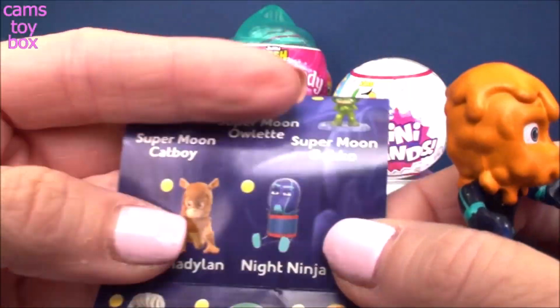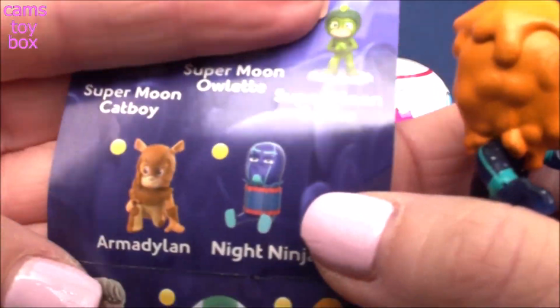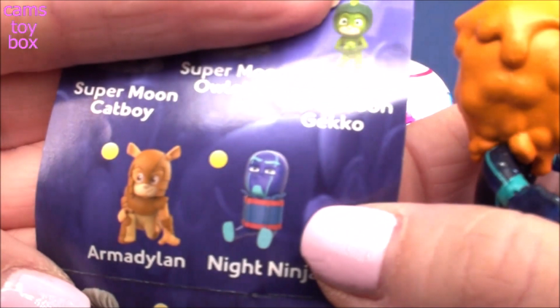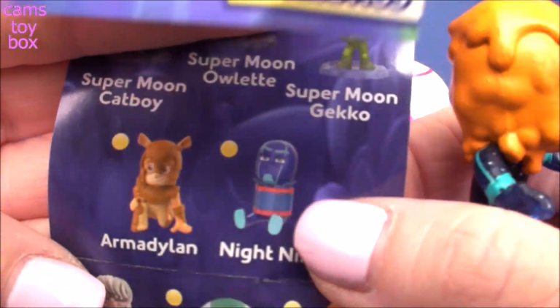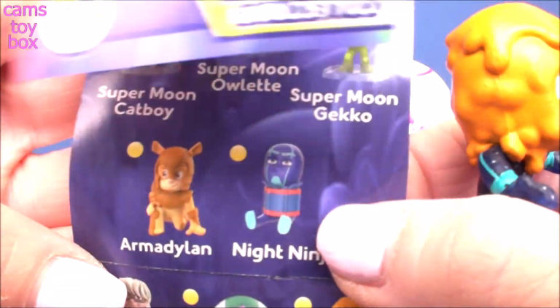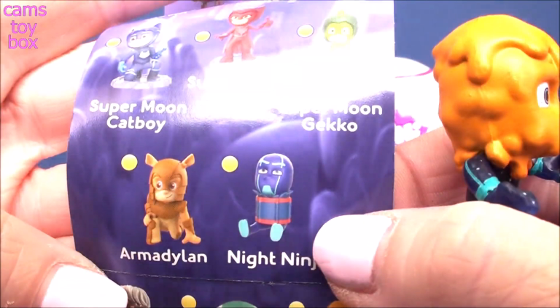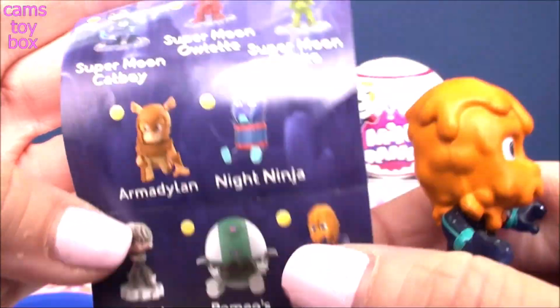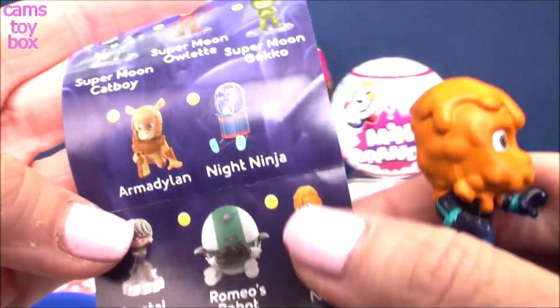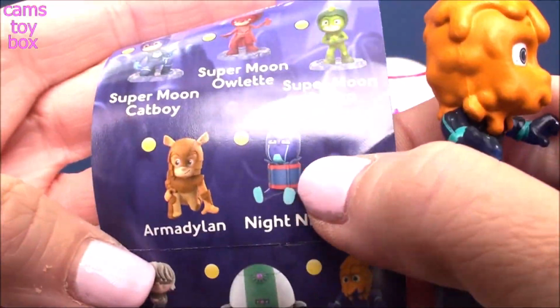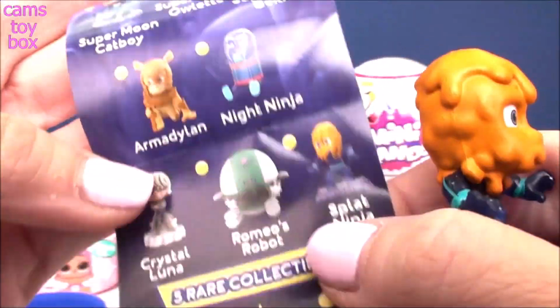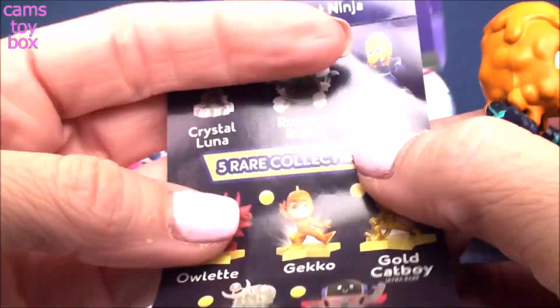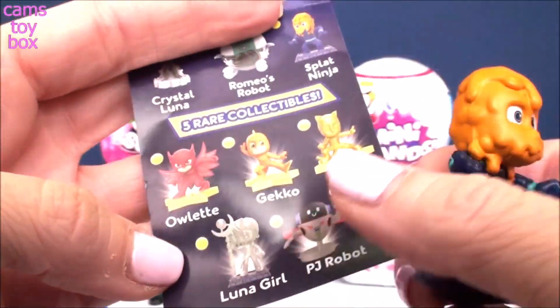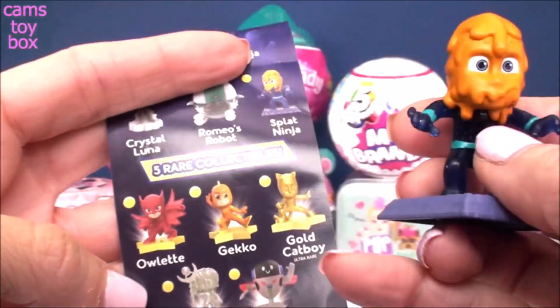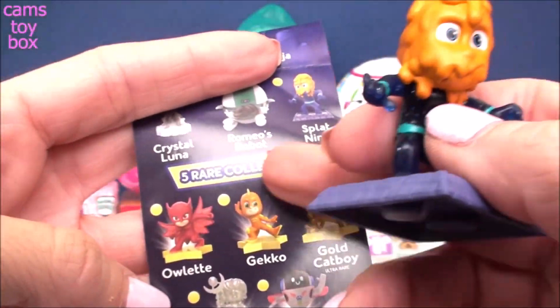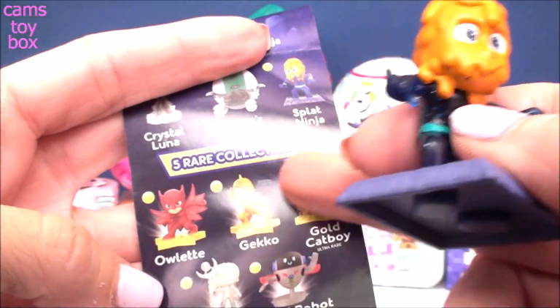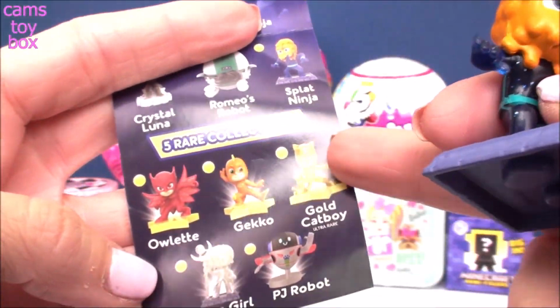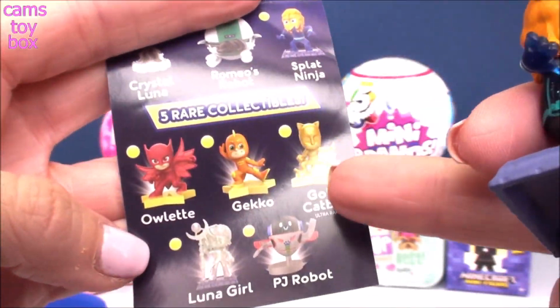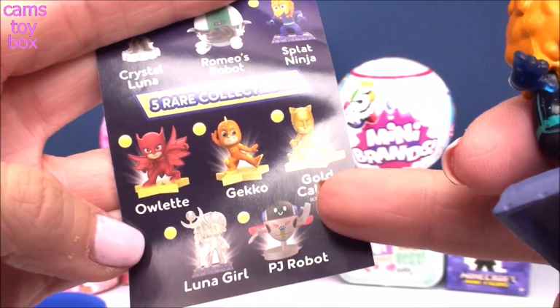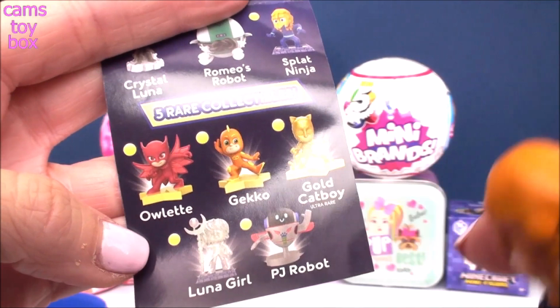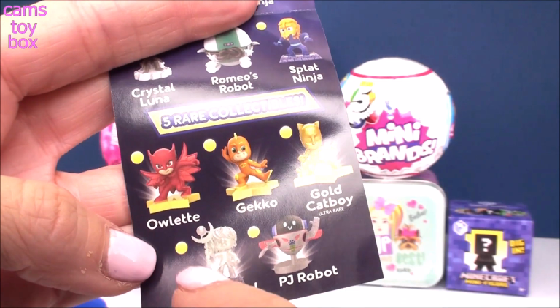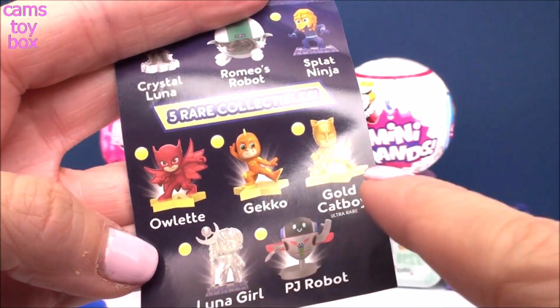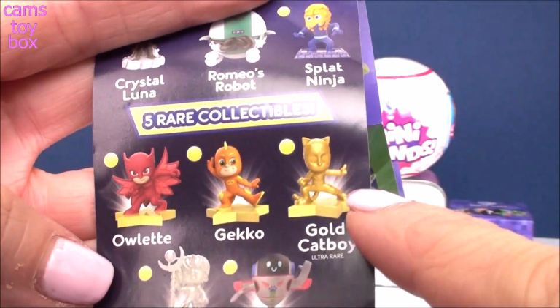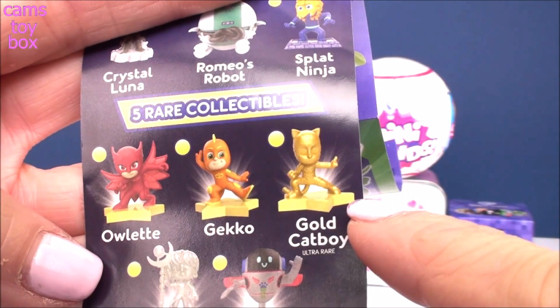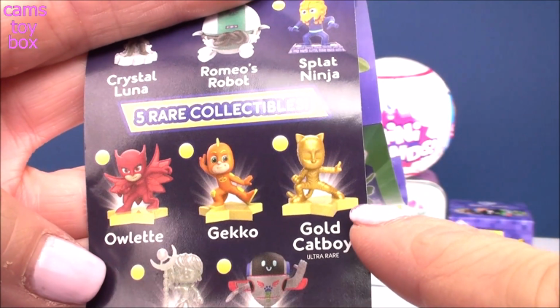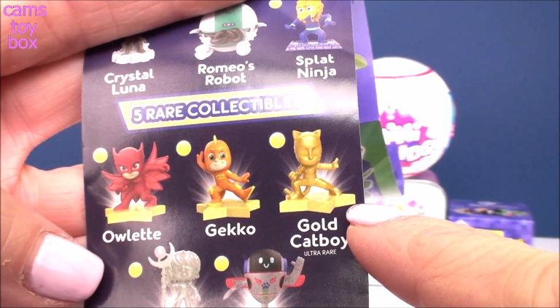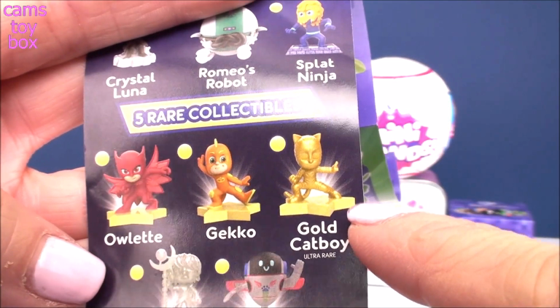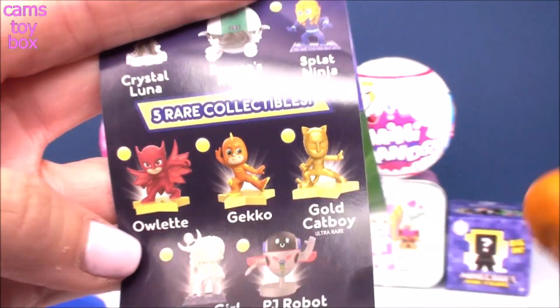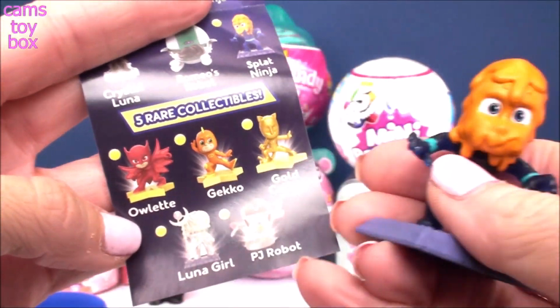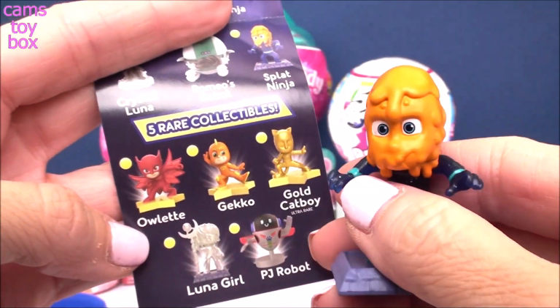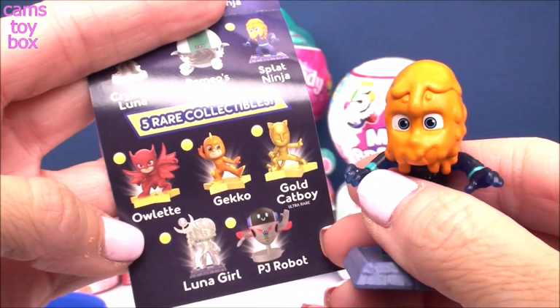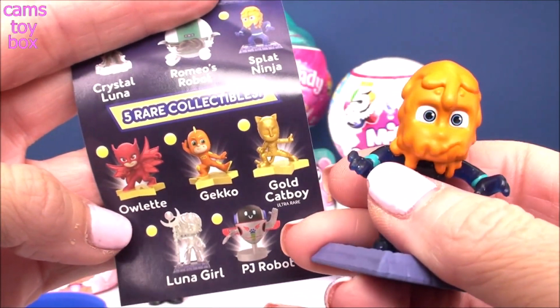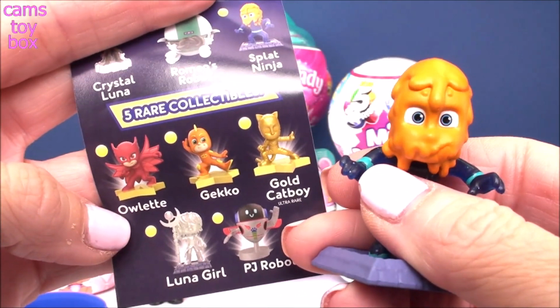The checklist also shows all the different ones to collect. Look at this one — Night Ninja stuck inside of a drum! And here are the five rare ones to collect. They're super cool. I am so wanting the Gold Catboy; I'm hoping I get that one soon.